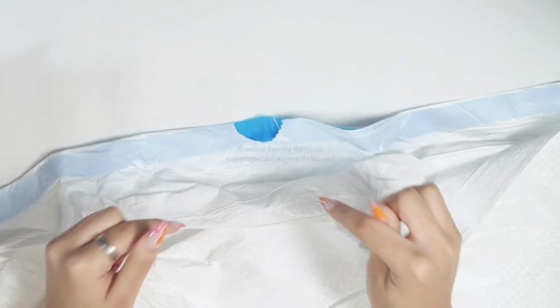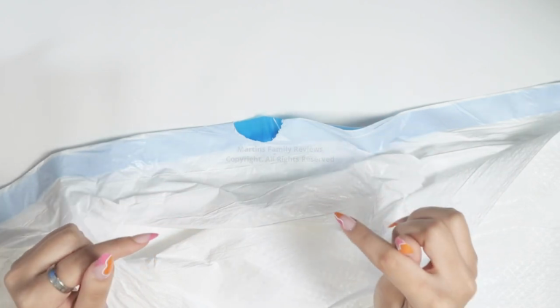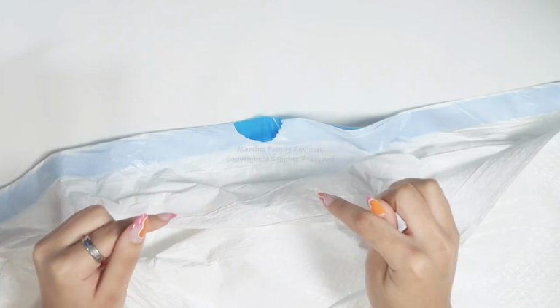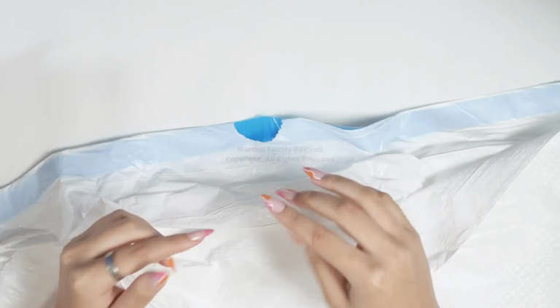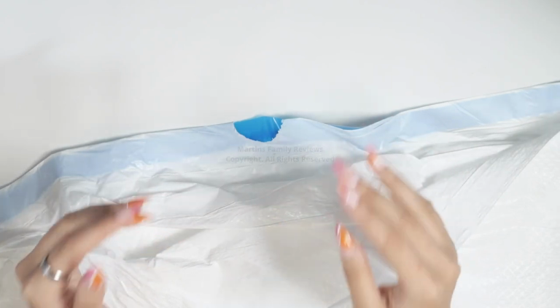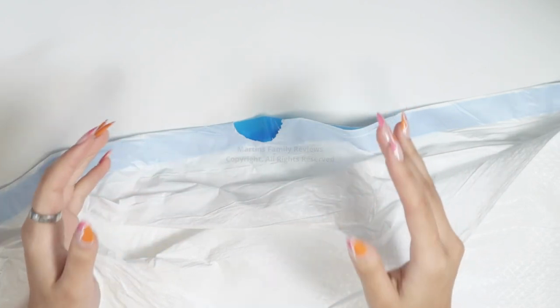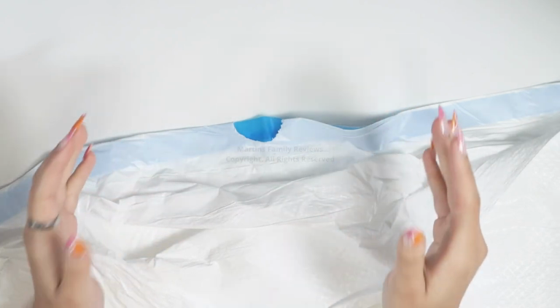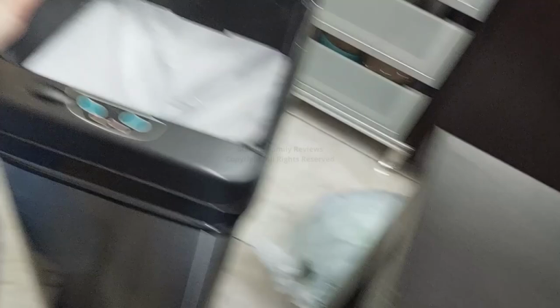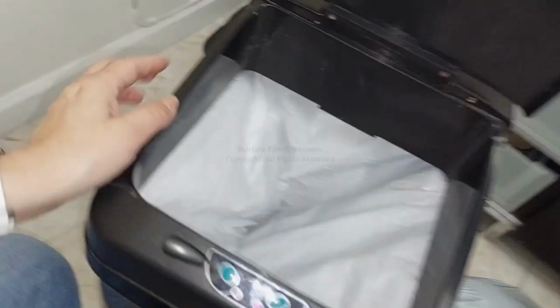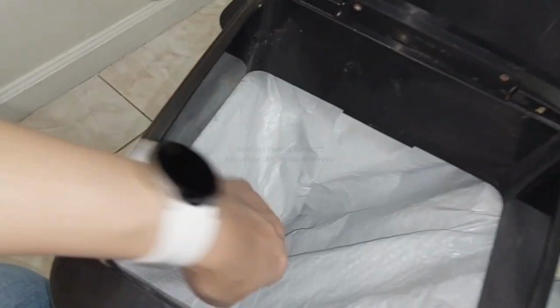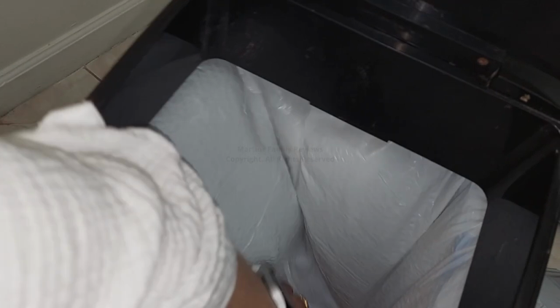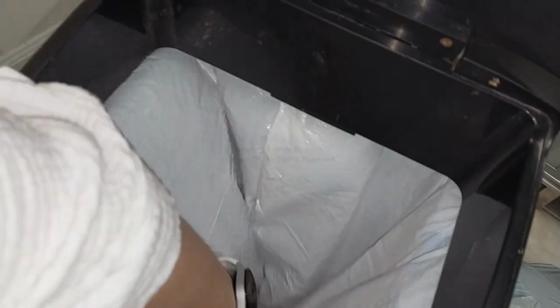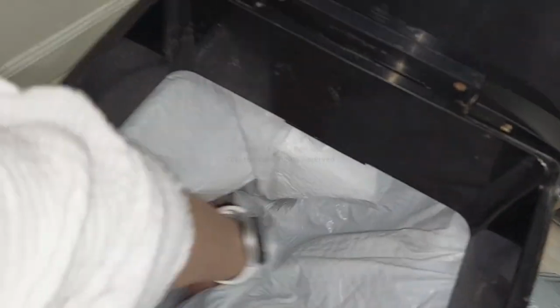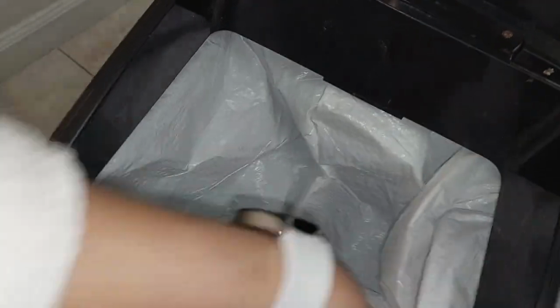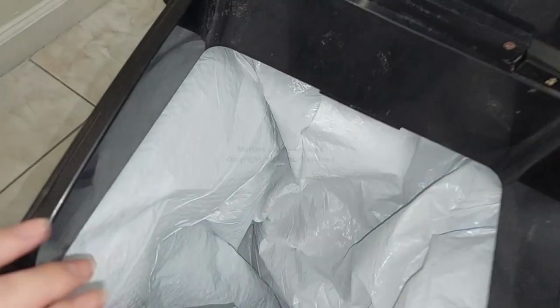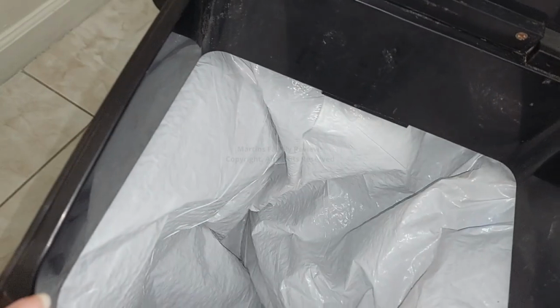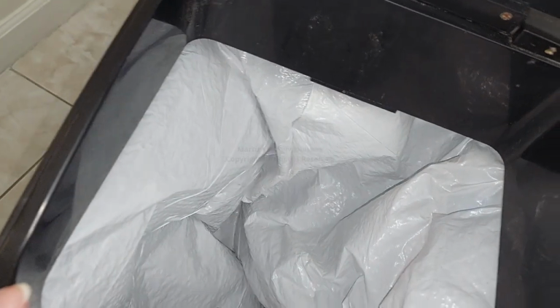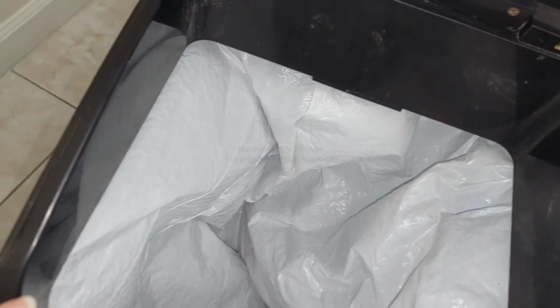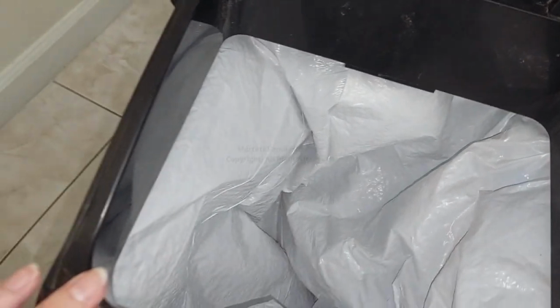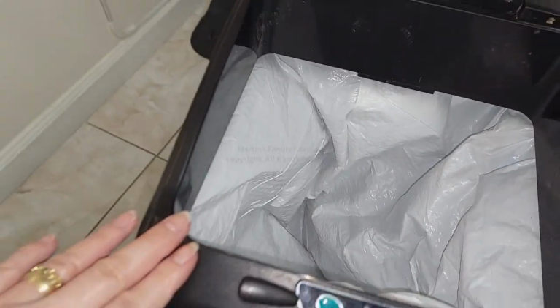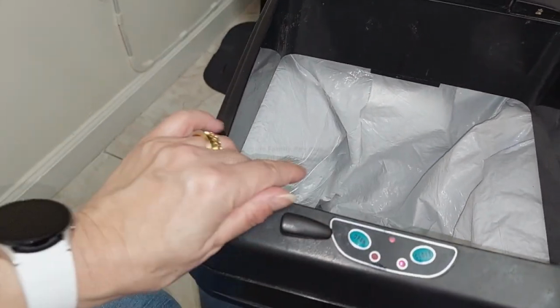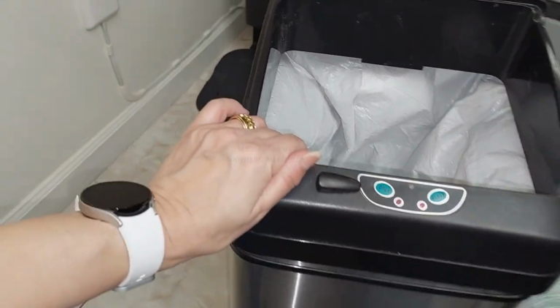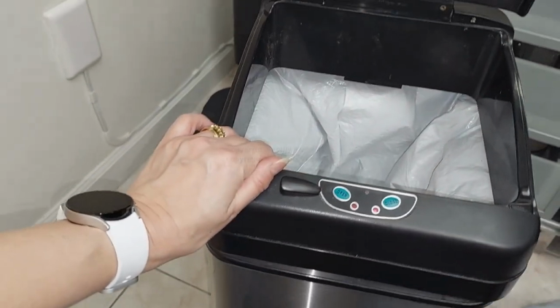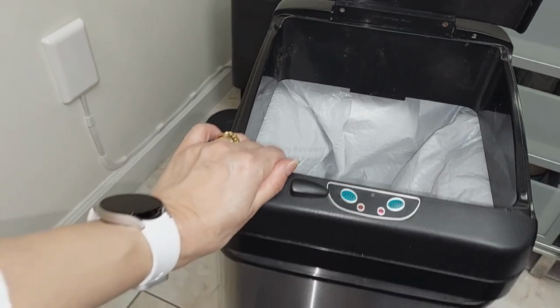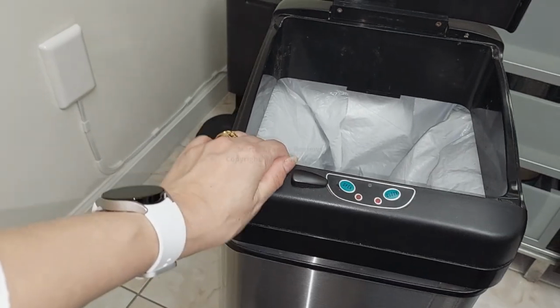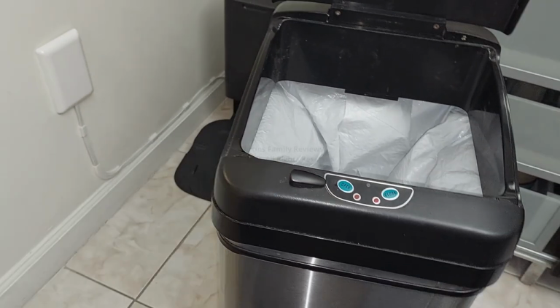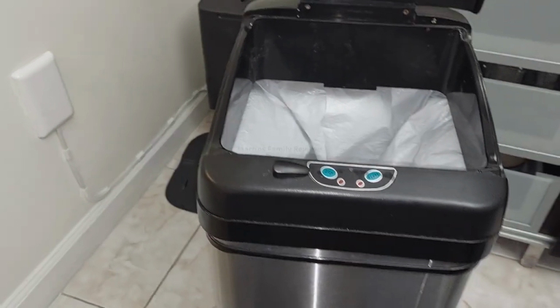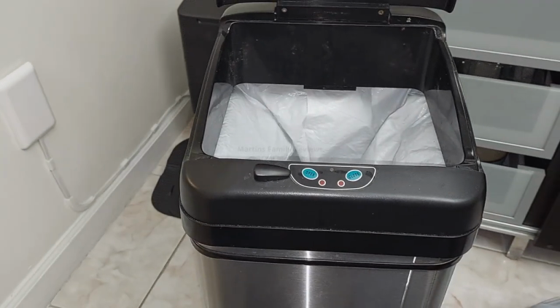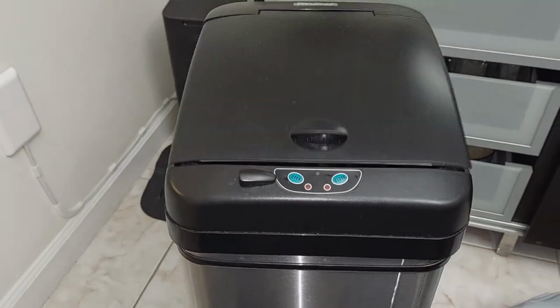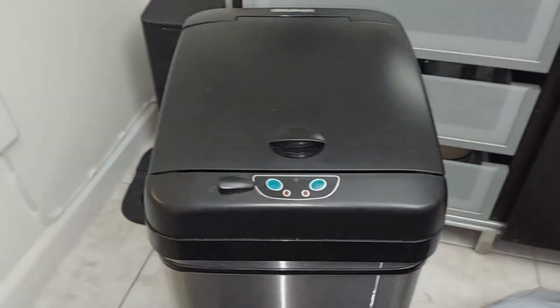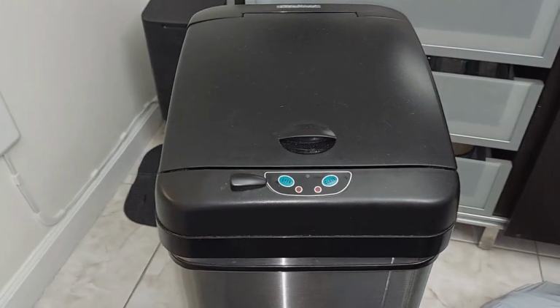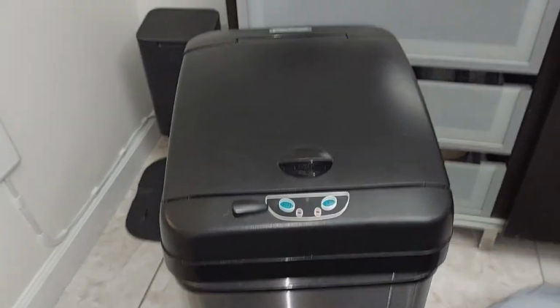This is a definite must-have. There are different scents available as well, so go check them out. I highly recommend the Fabuloso scent — it smells incredible, like a clean house. We'll definitely be using this for our trash.